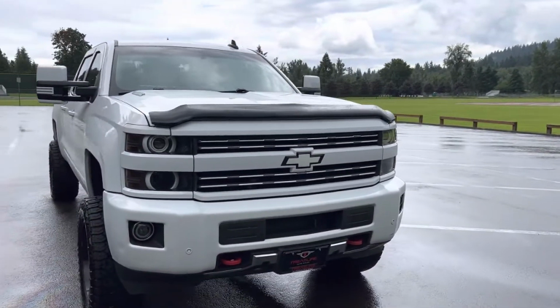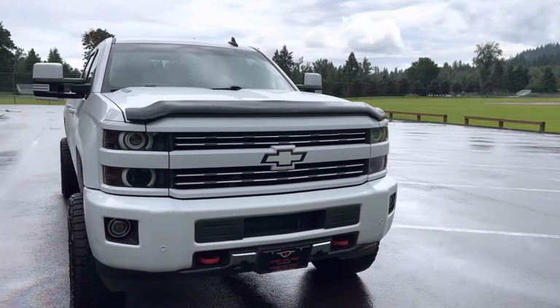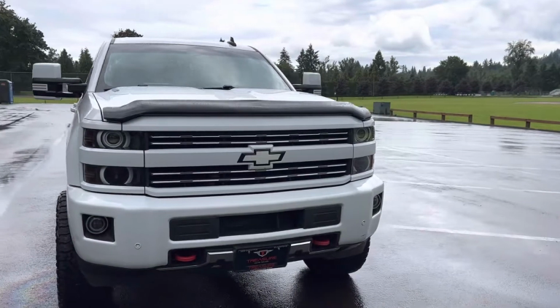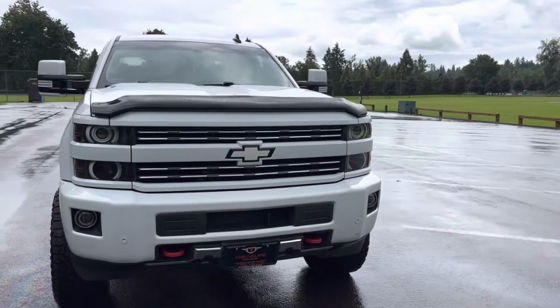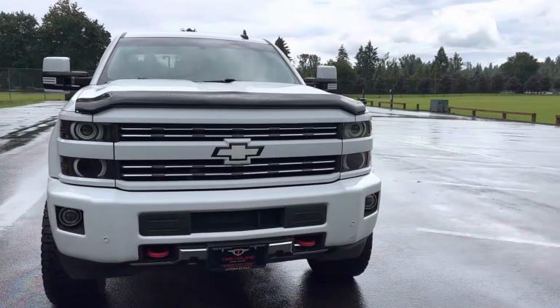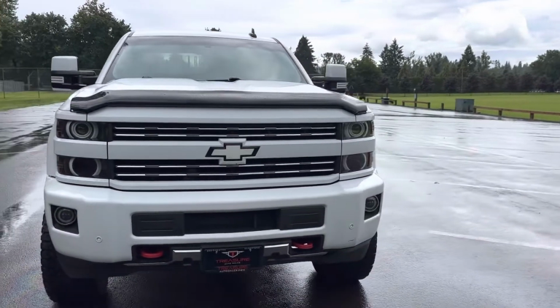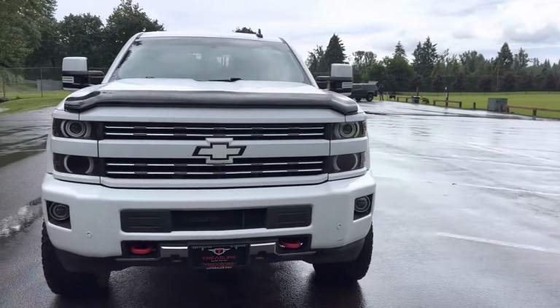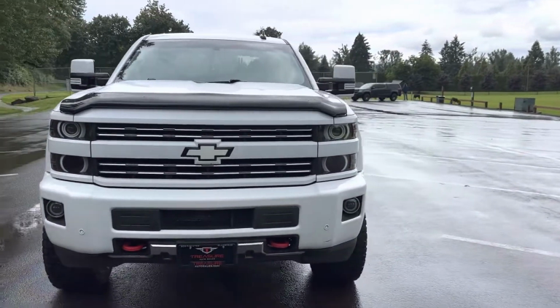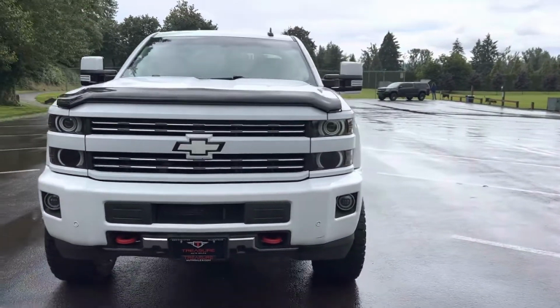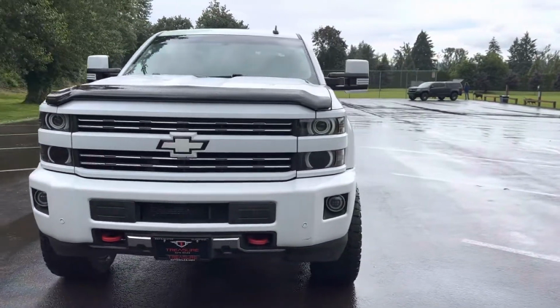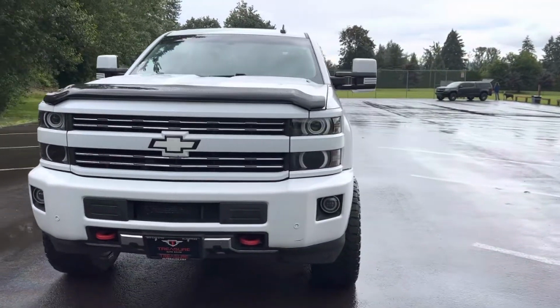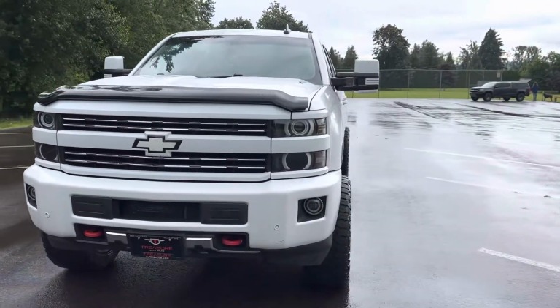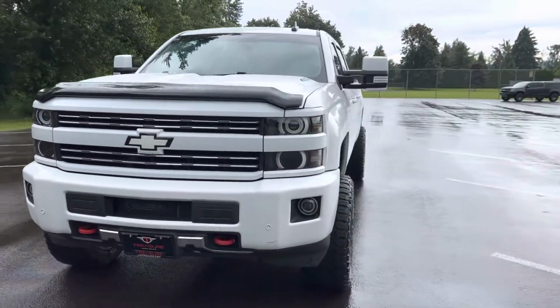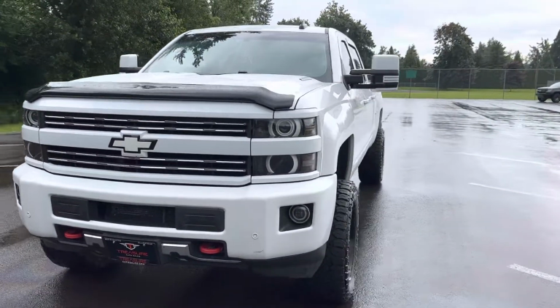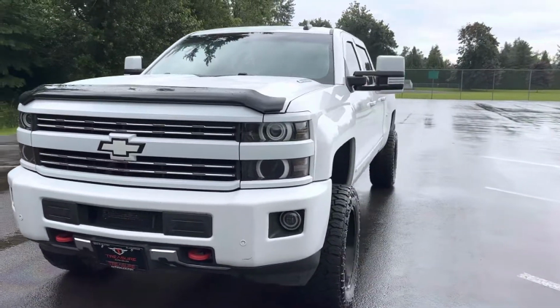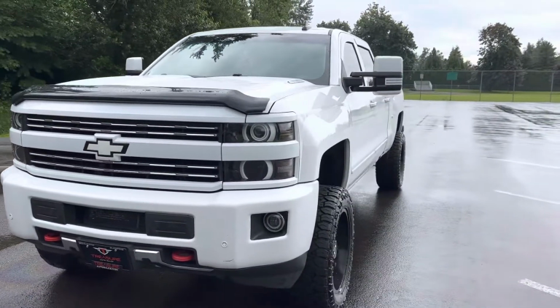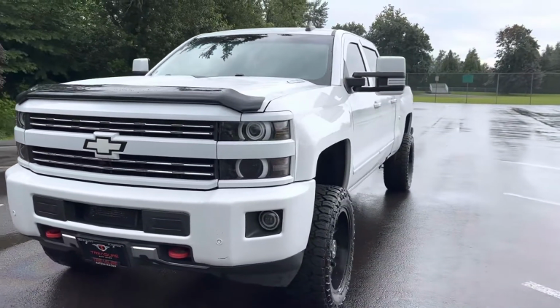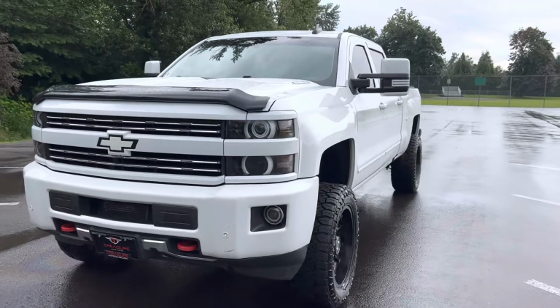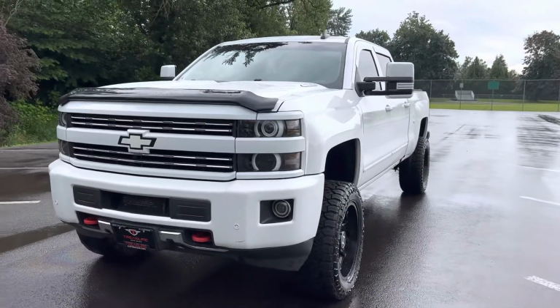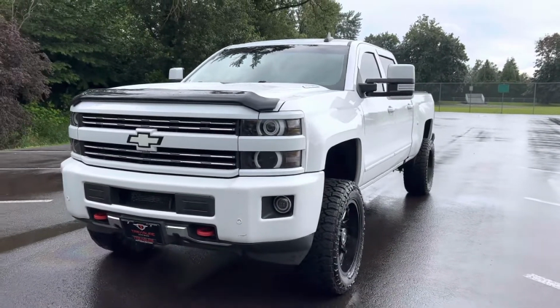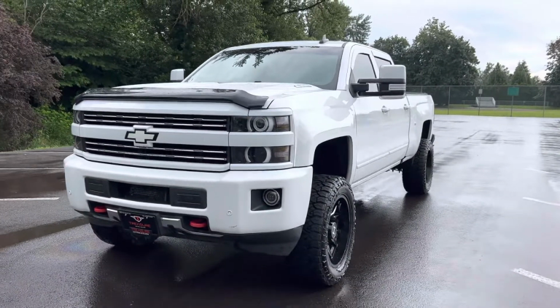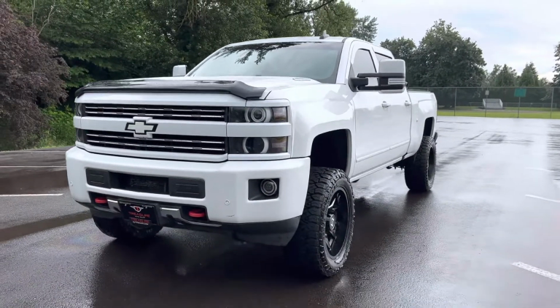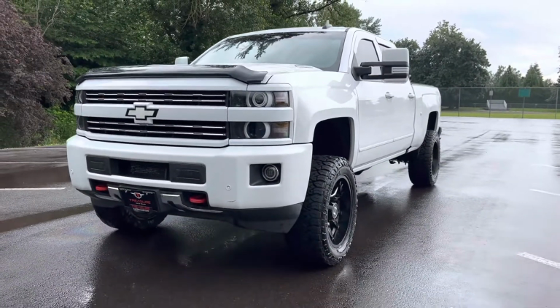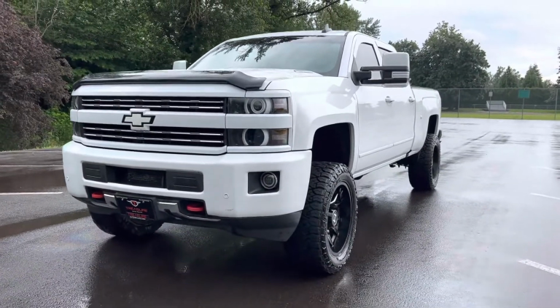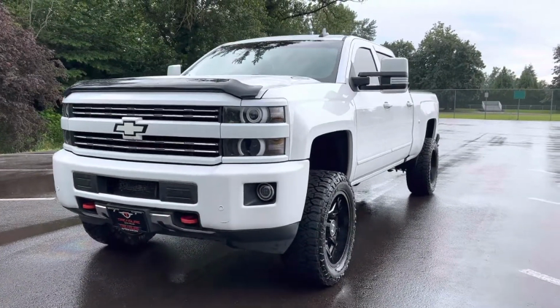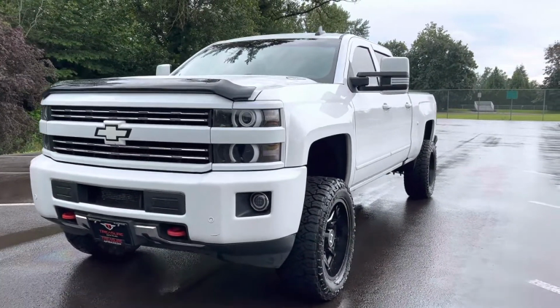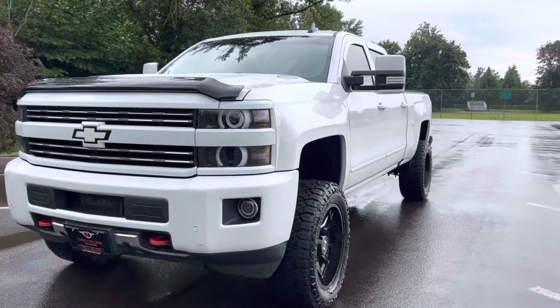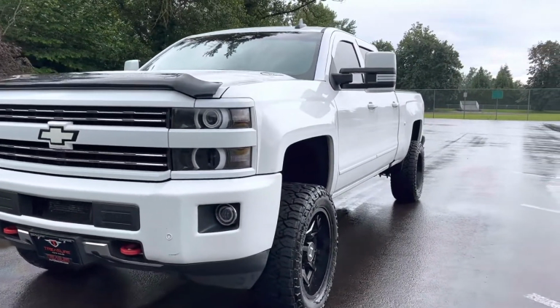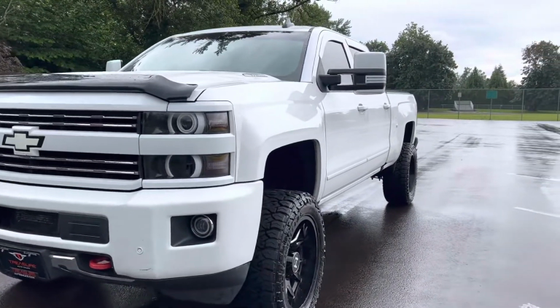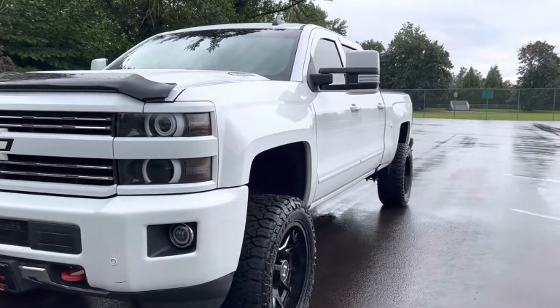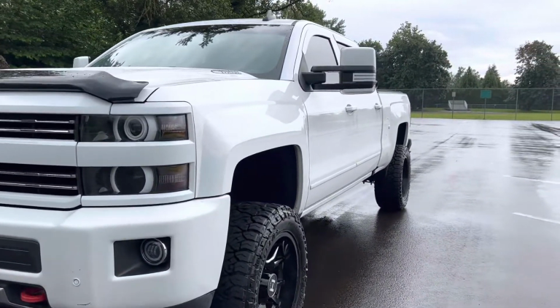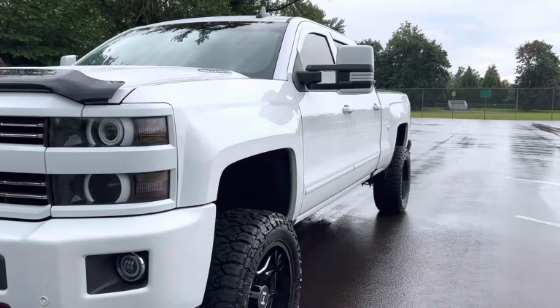Just like in all my videos, we're going to do the outside, we'll do the inside condition and features. I'll turn it over, let you see the dash, all the lights, let you hear it run. But first we're just going to get the outside condition, whatever features there may be.